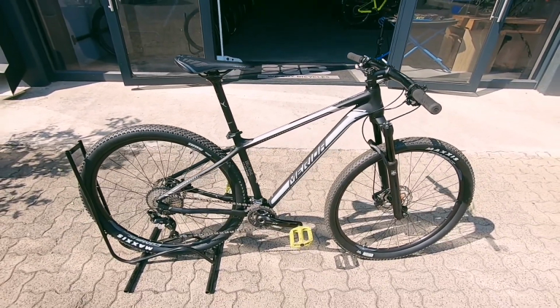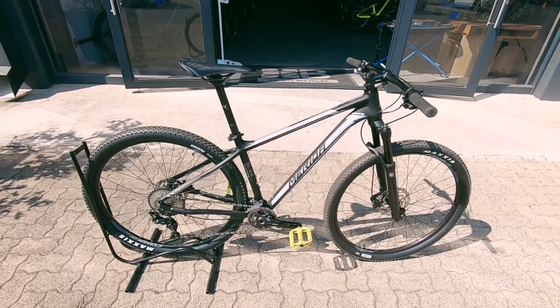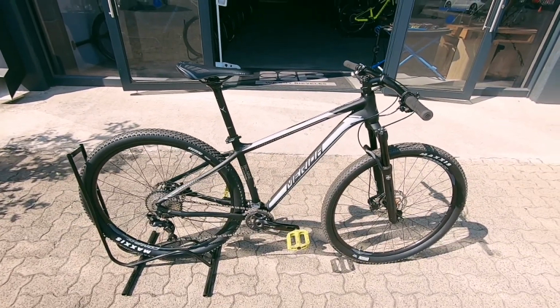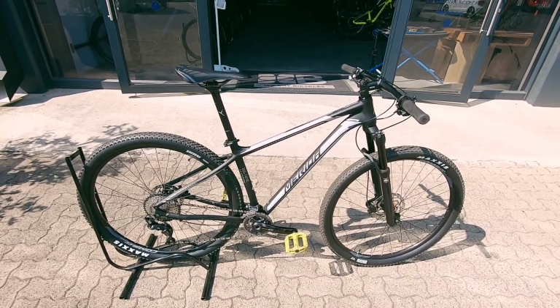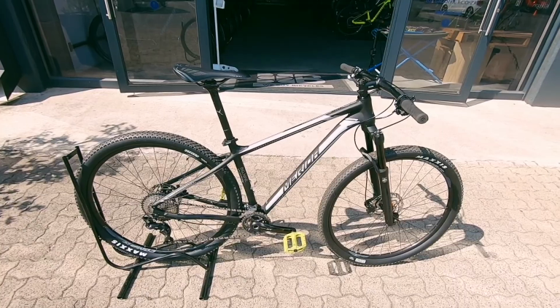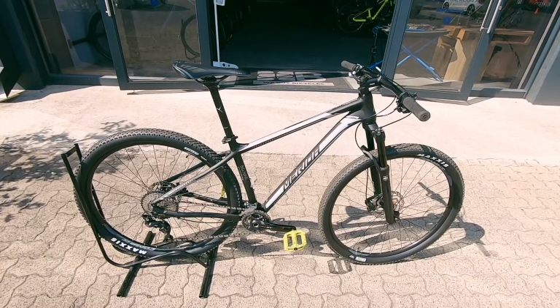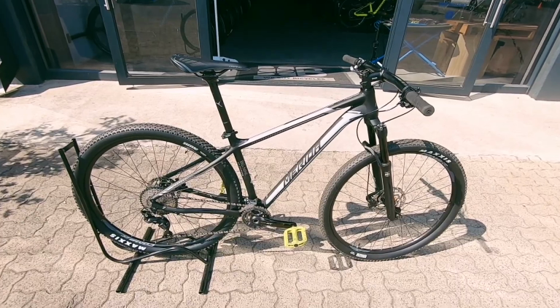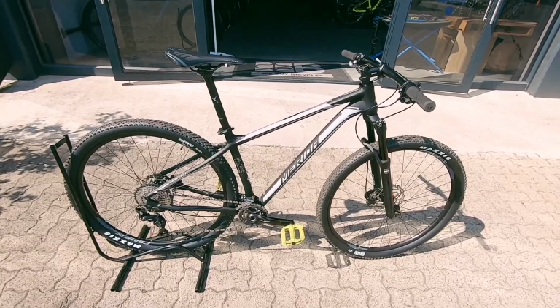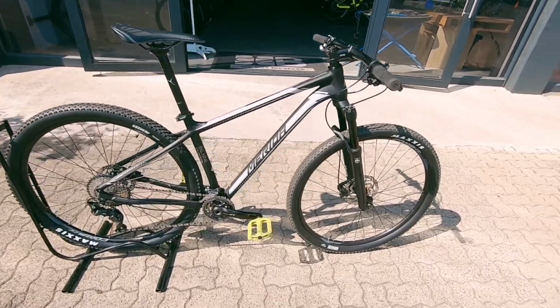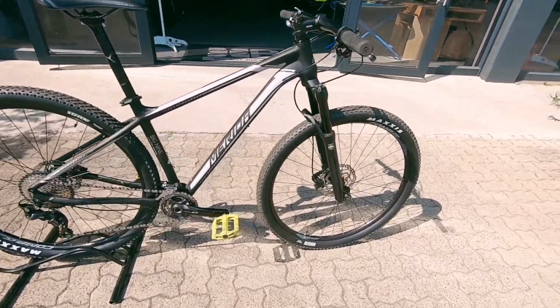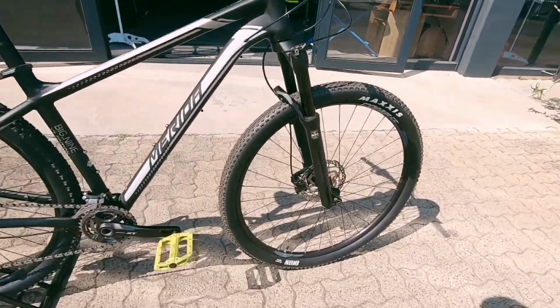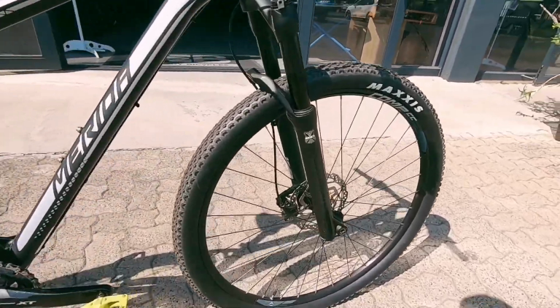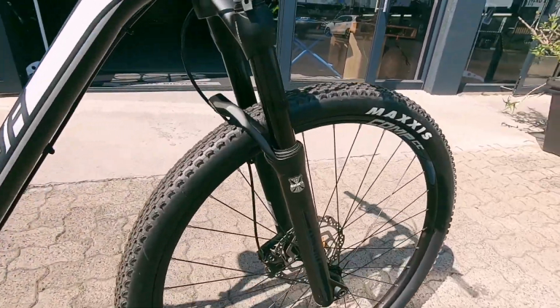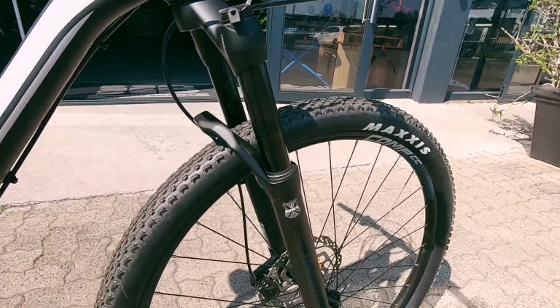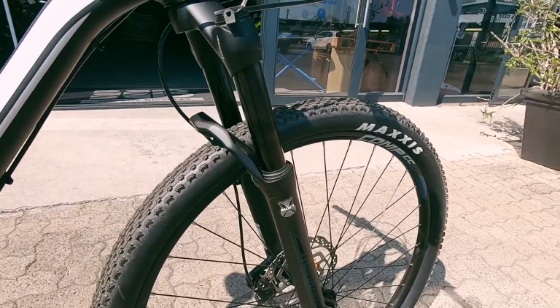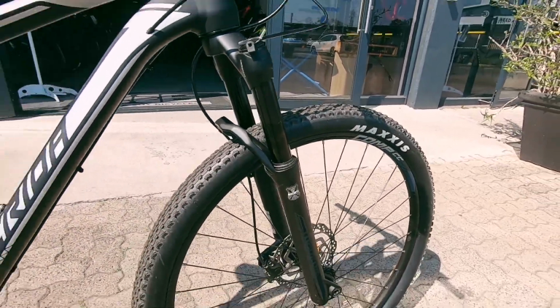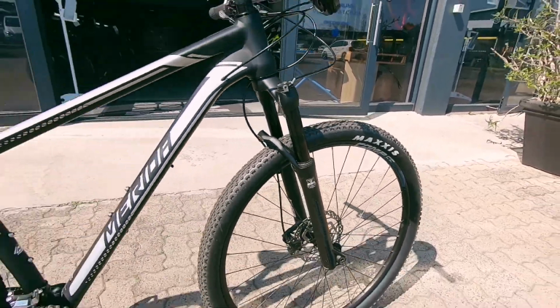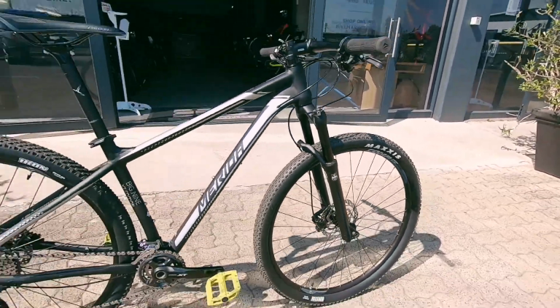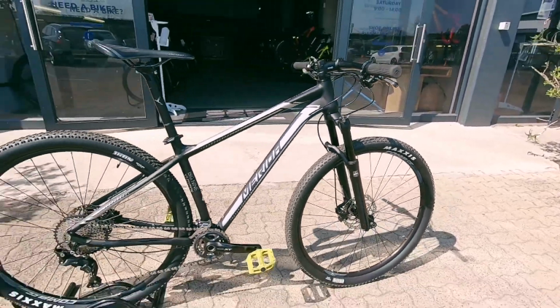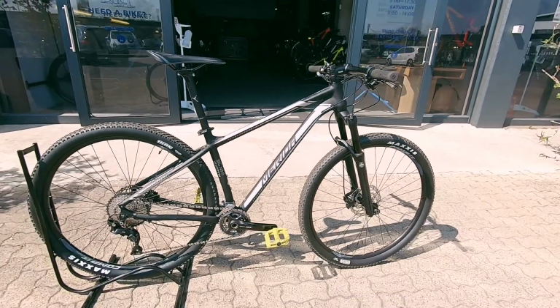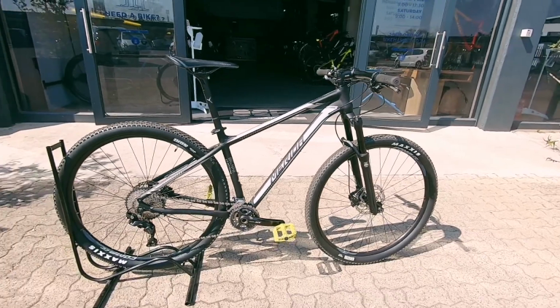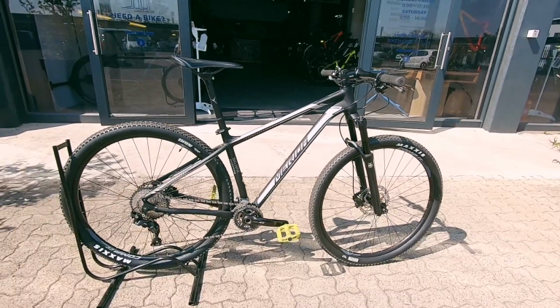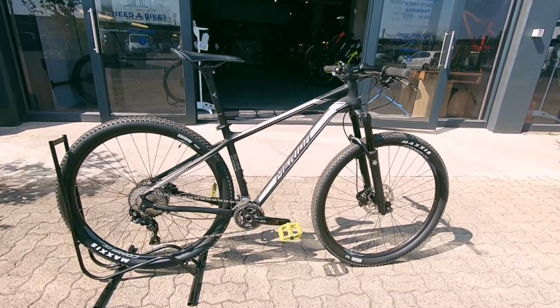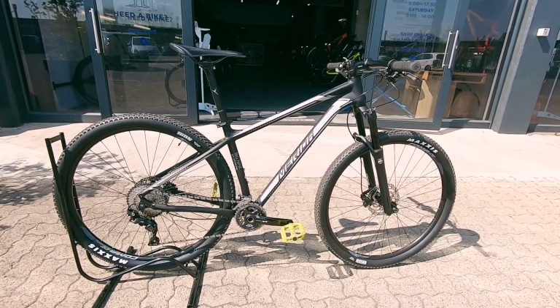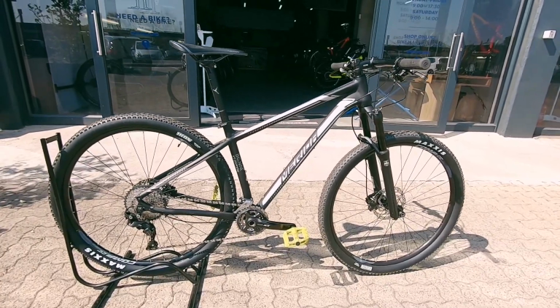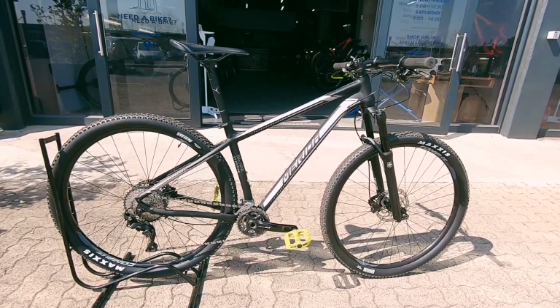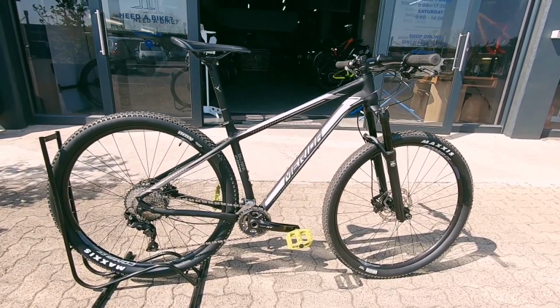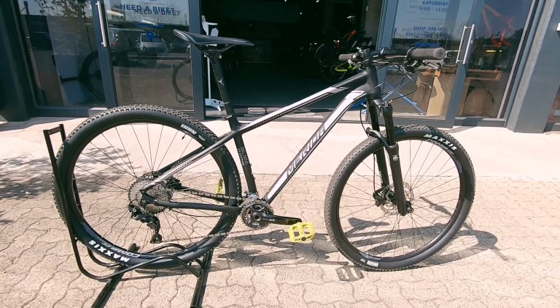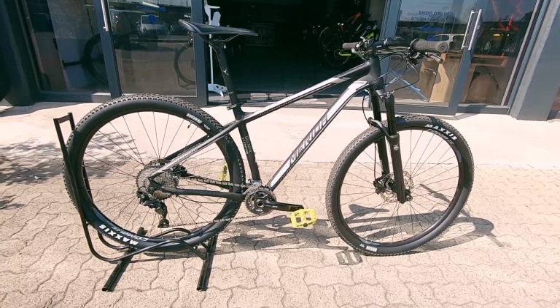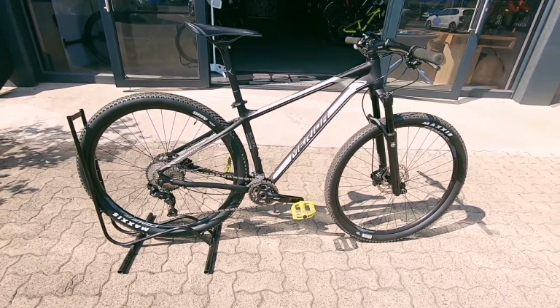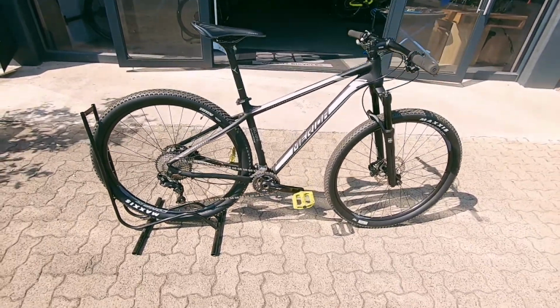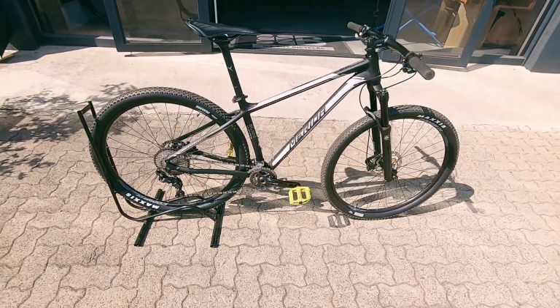That XT shifter is going to be nice and crisp, and the Manitou fork up front is going to keep you nice and plush out there on the trails. Again, a perfect little get-up-and-go starter. Three-month frame warranty.